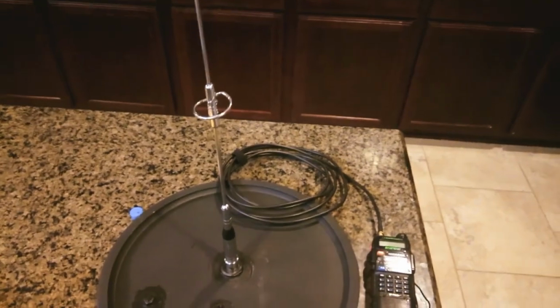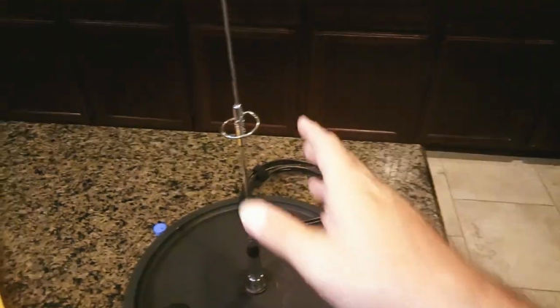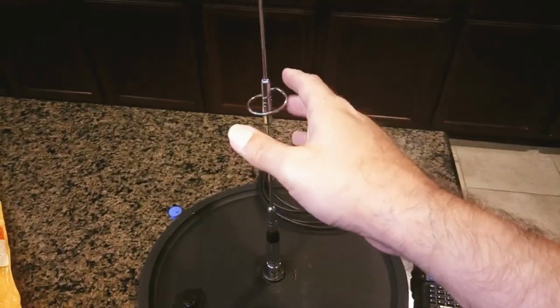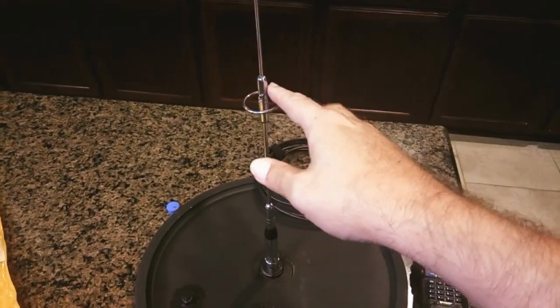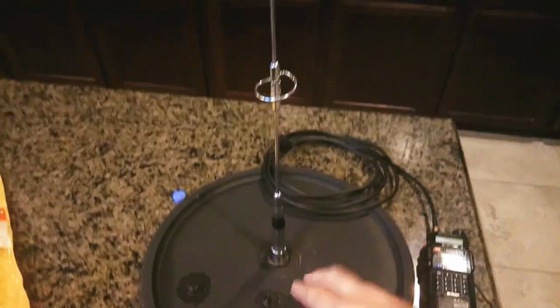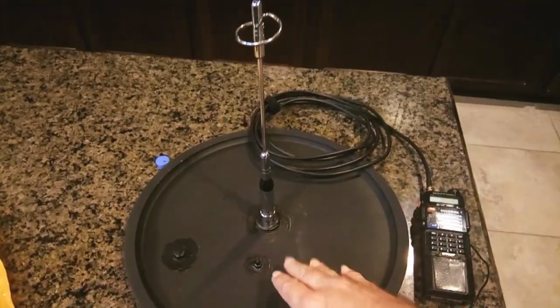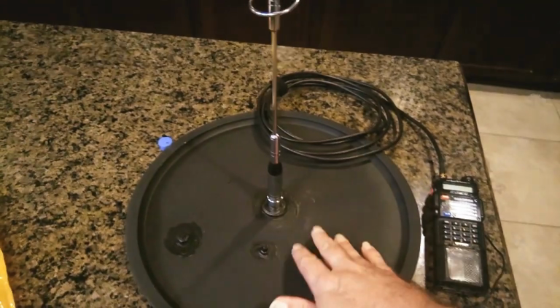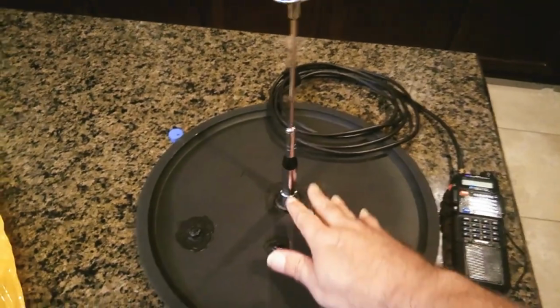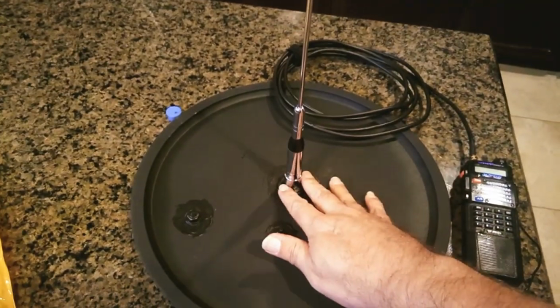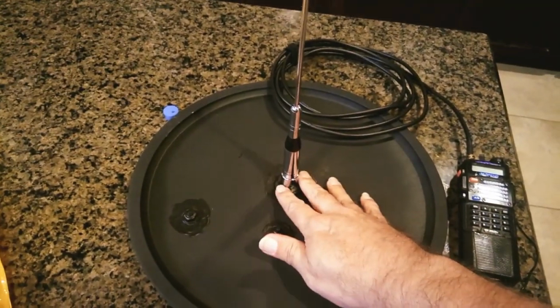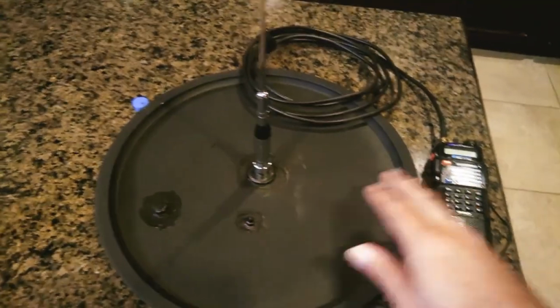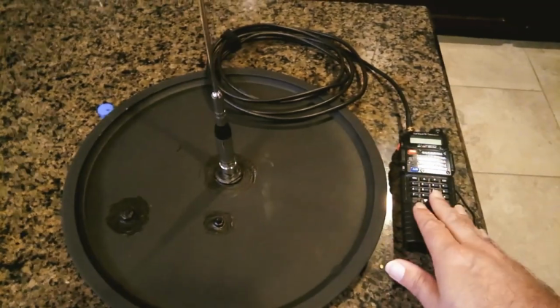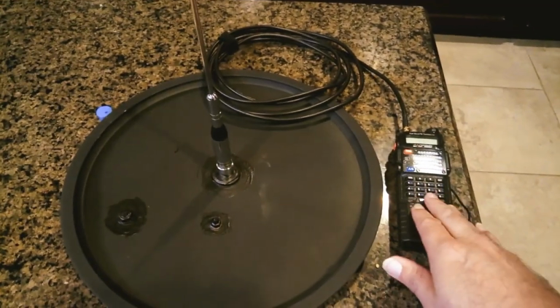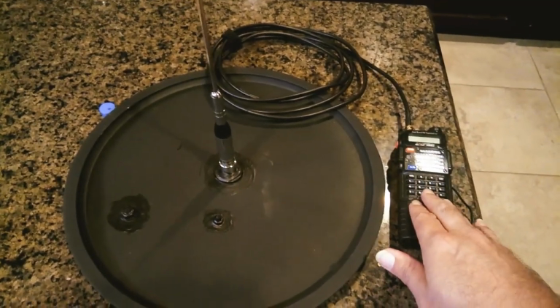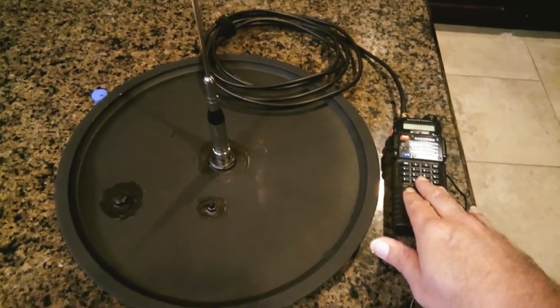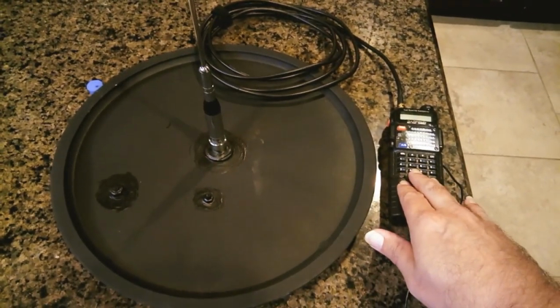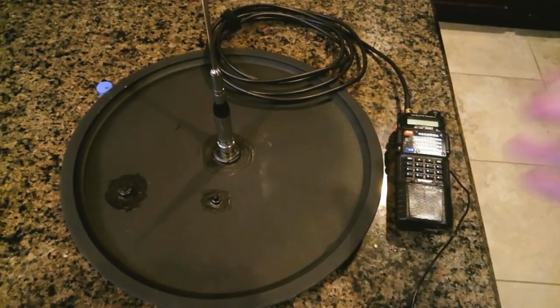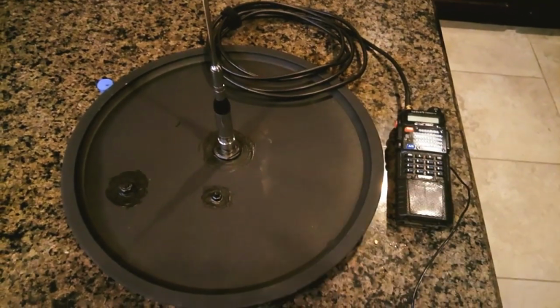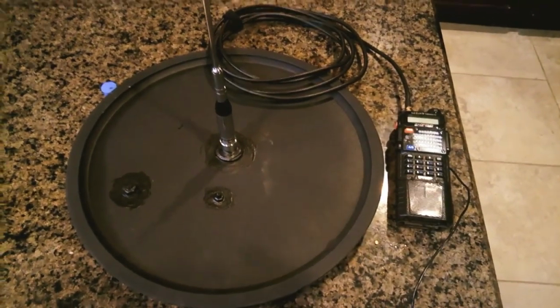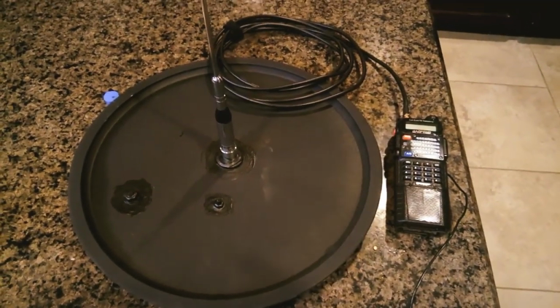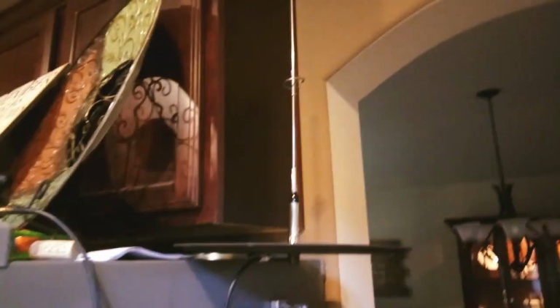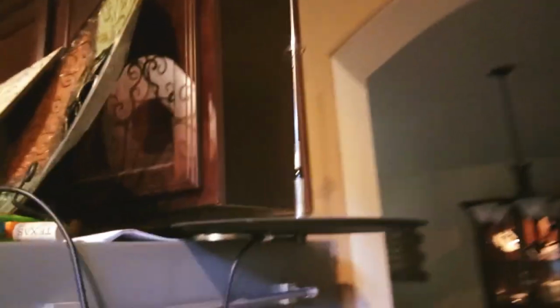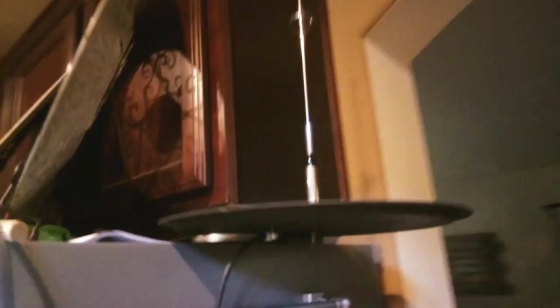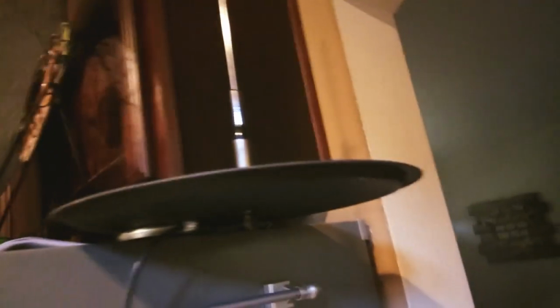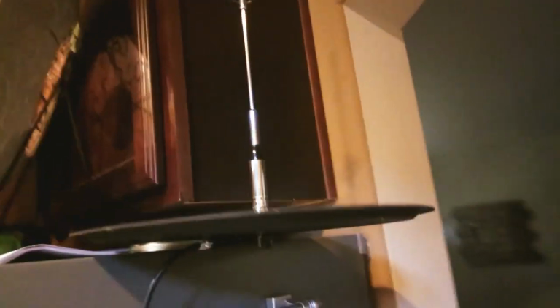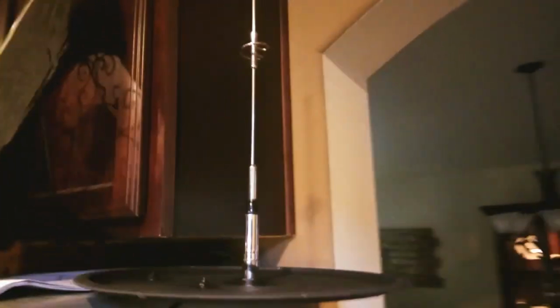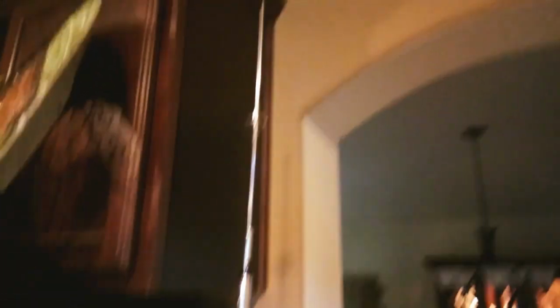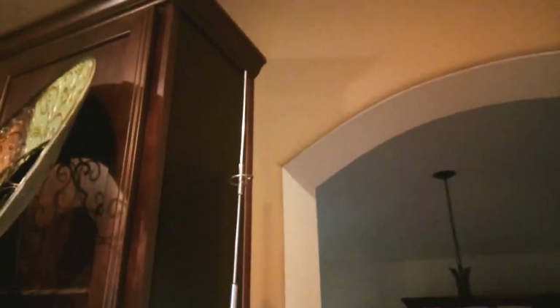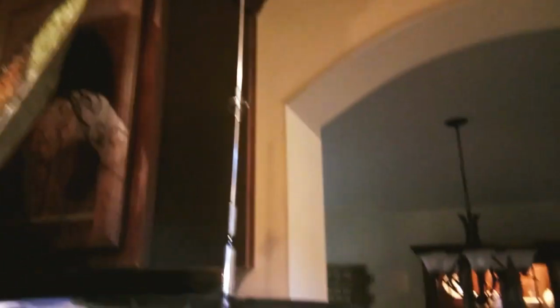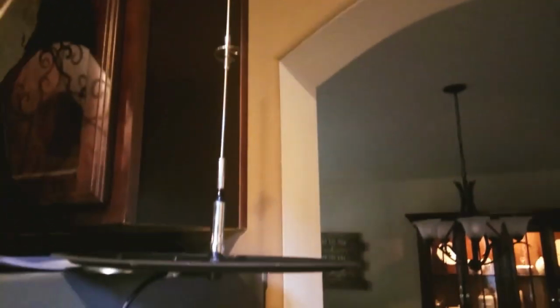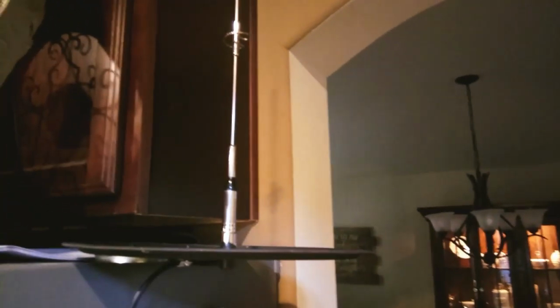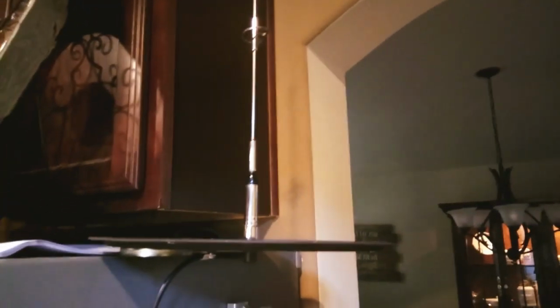Now we've got this completely set up — we've got a mobile antenna screwed on to our base, and we've got a radio hooked up to it. You can see it all sits pretty nicely on top of the metal refrigerator.